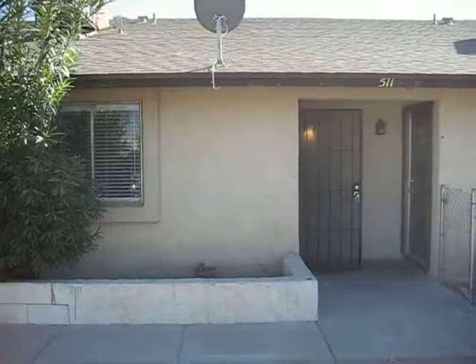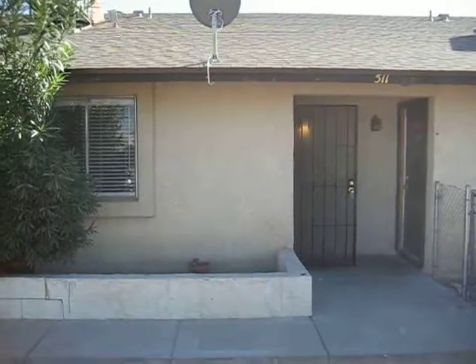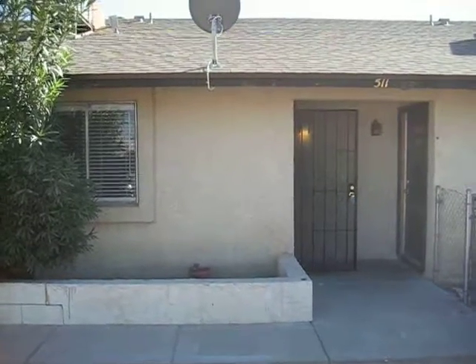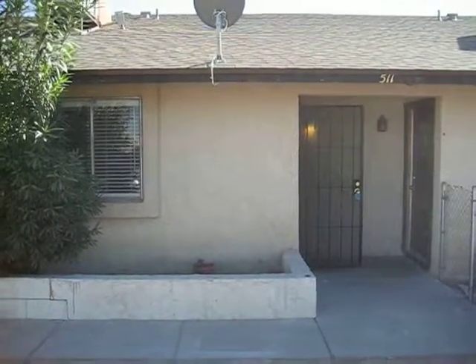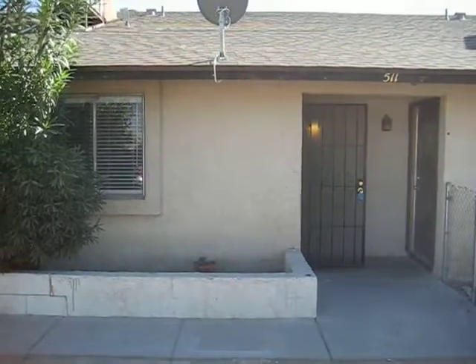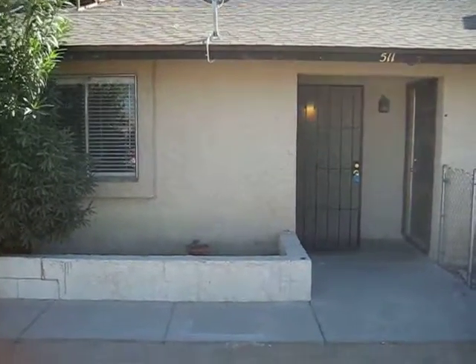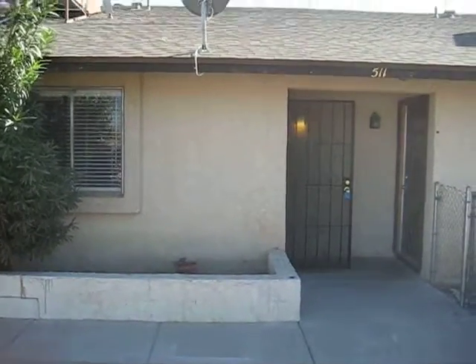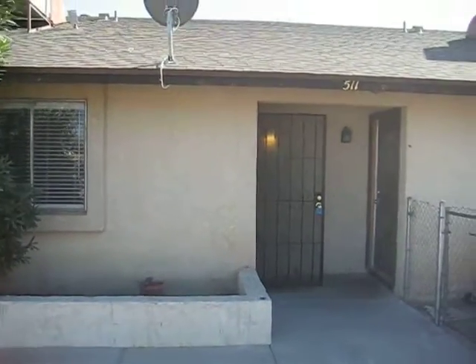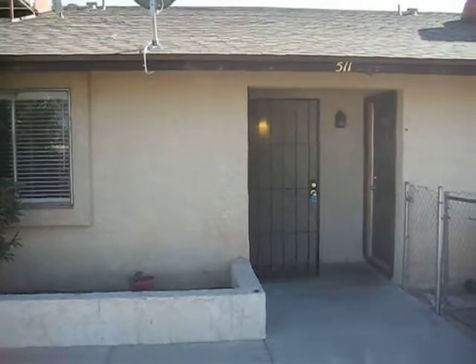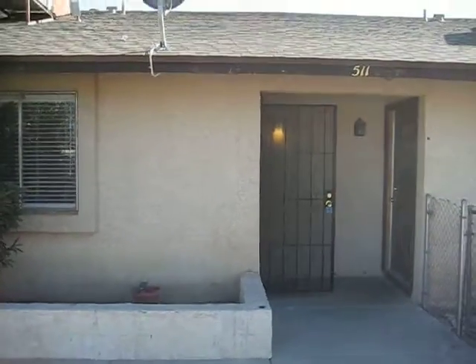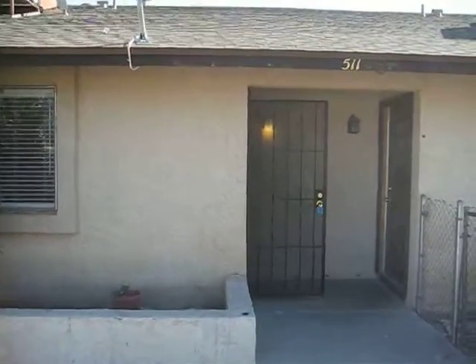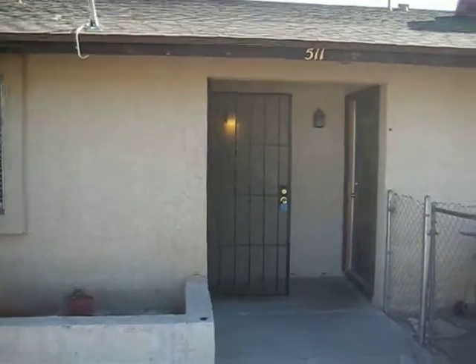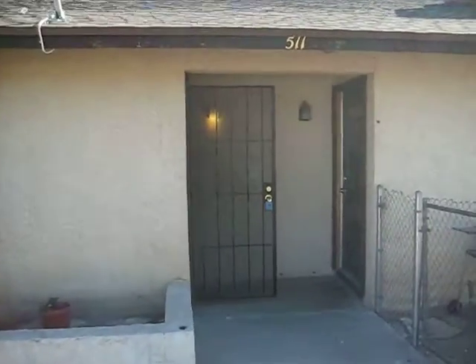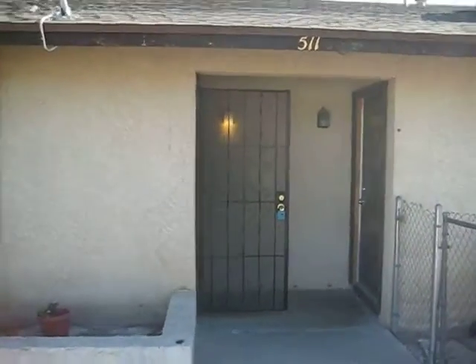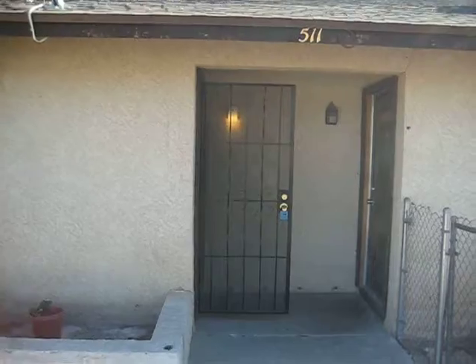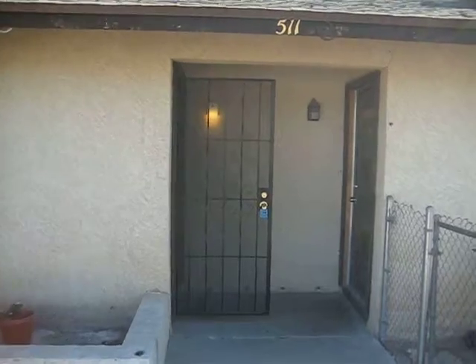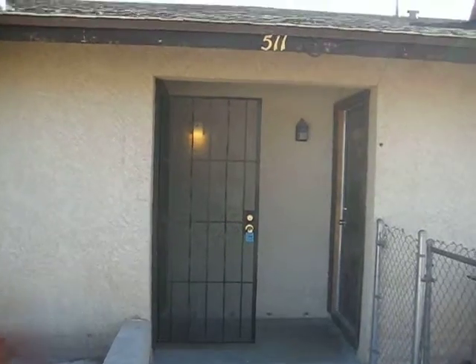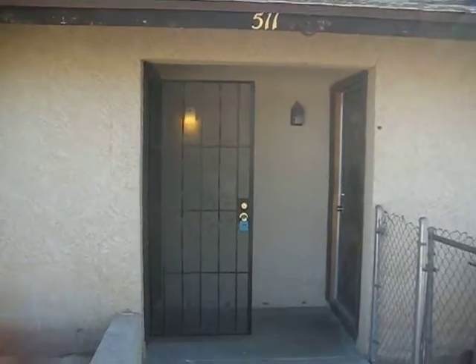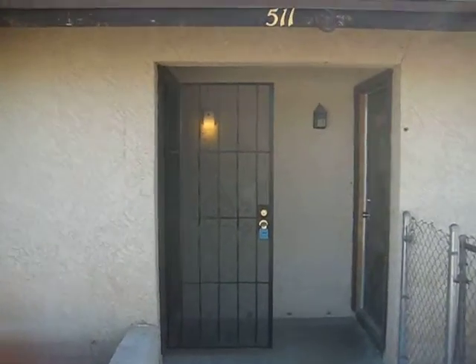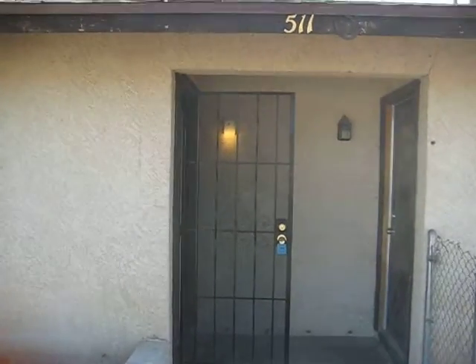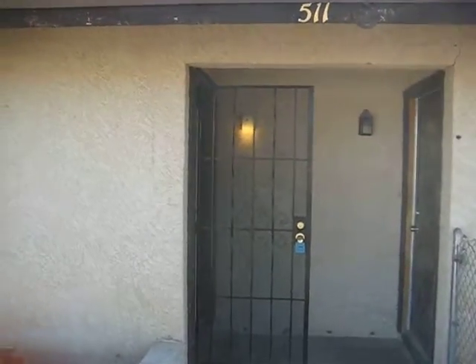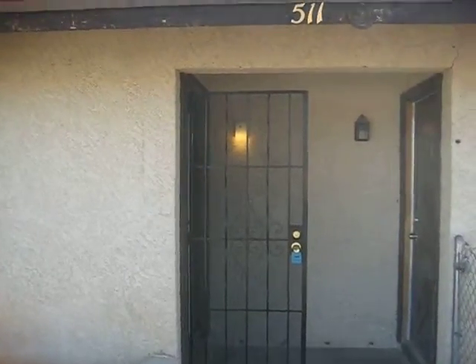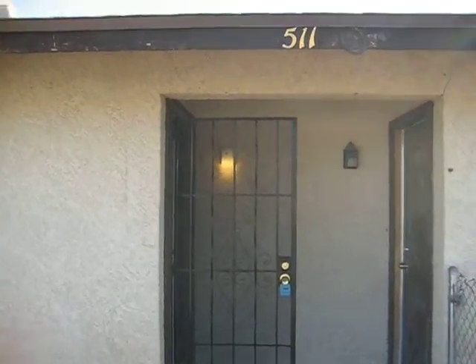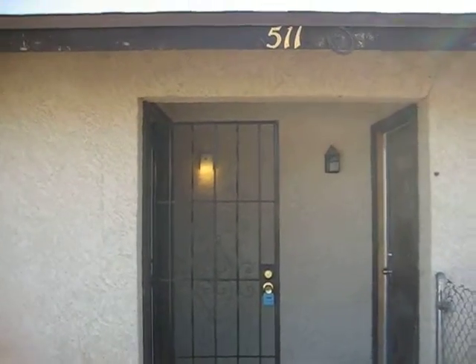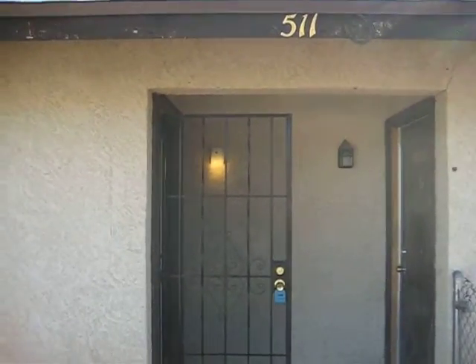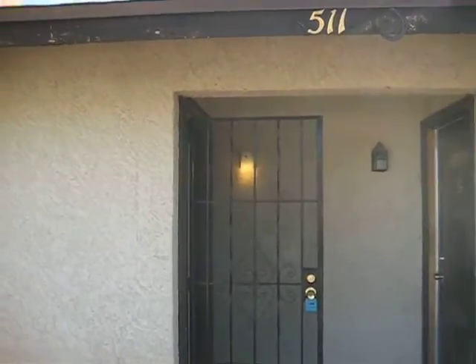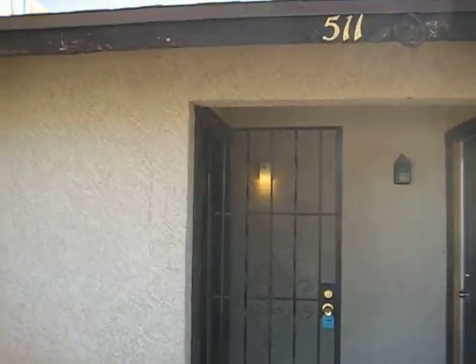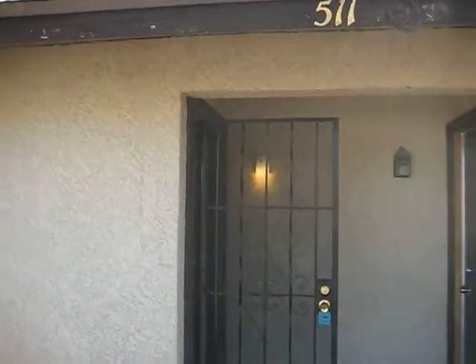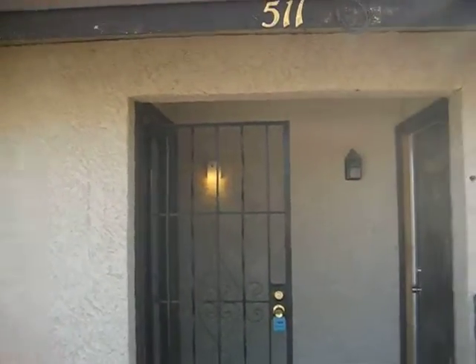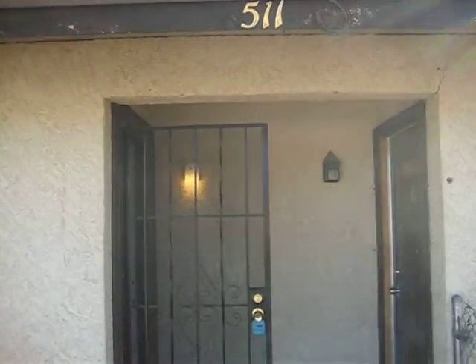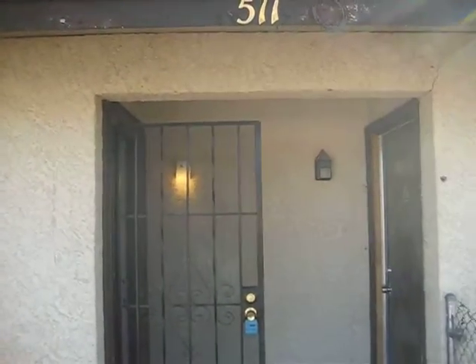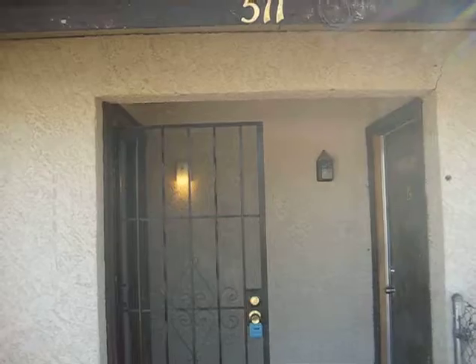Here's a short video of 511 East Kachina Avenue in Apache Junction, Arizona. This is in between Winchester and Royal Palm.